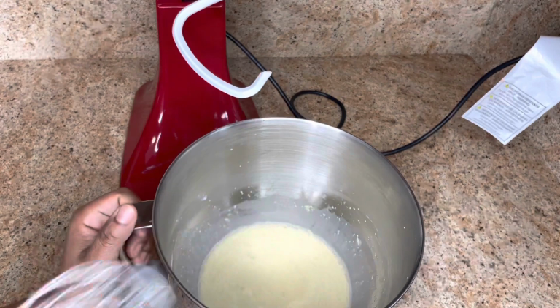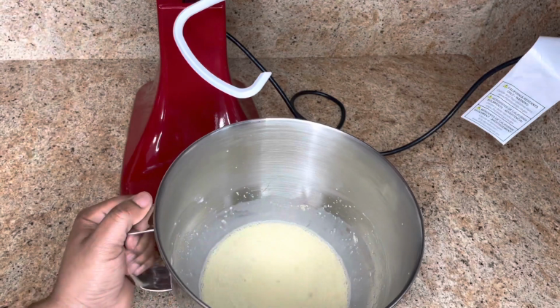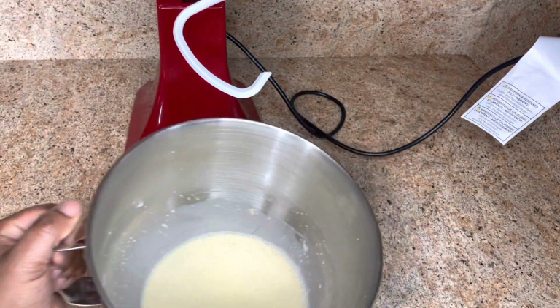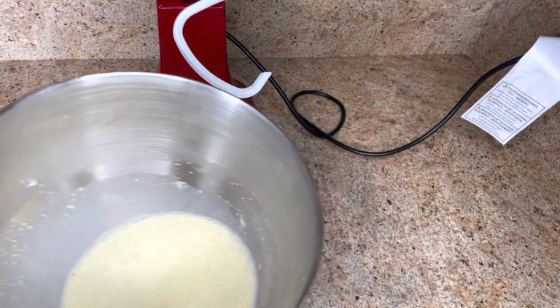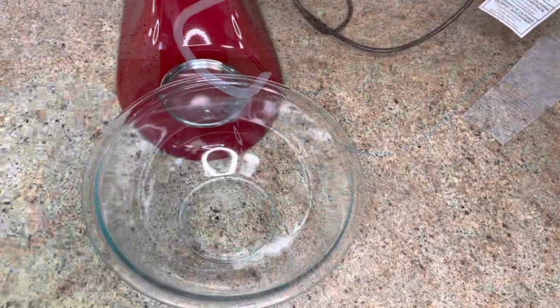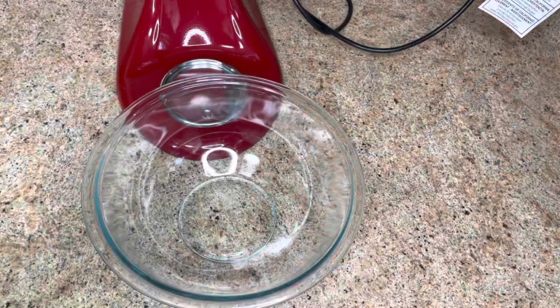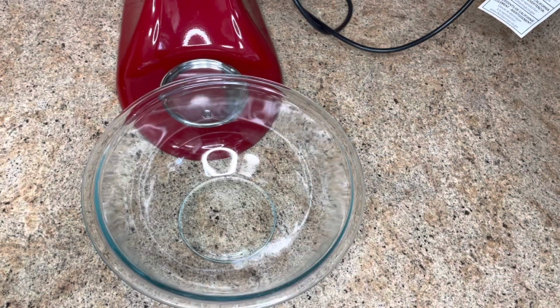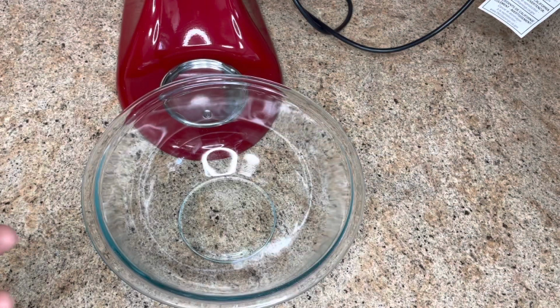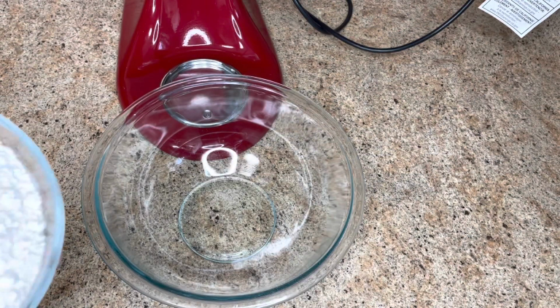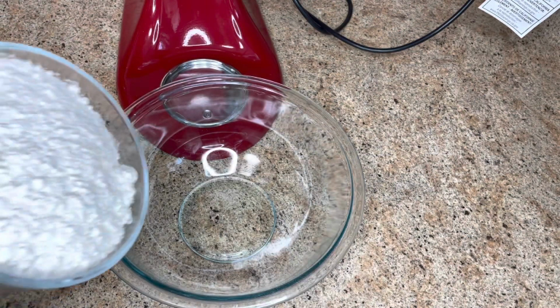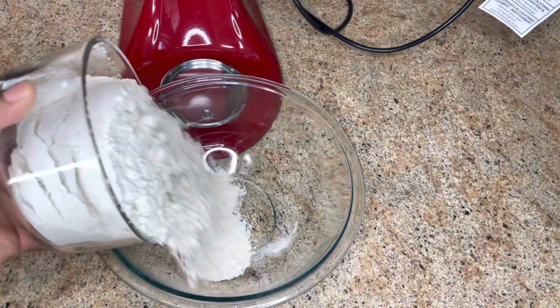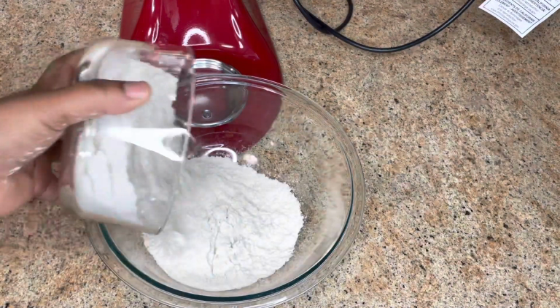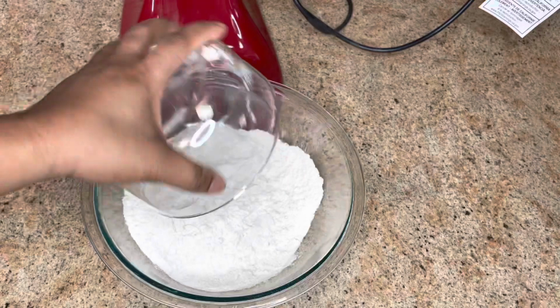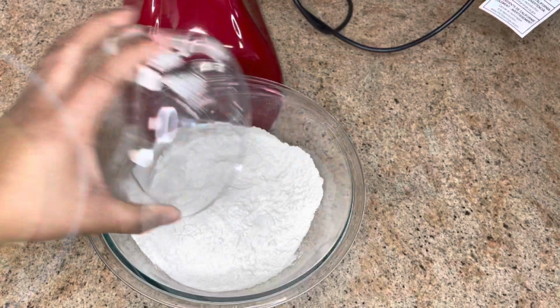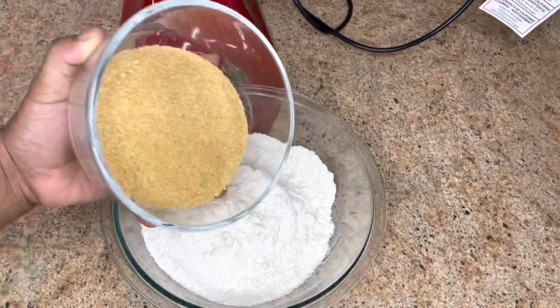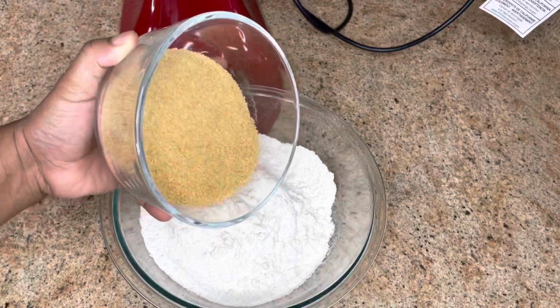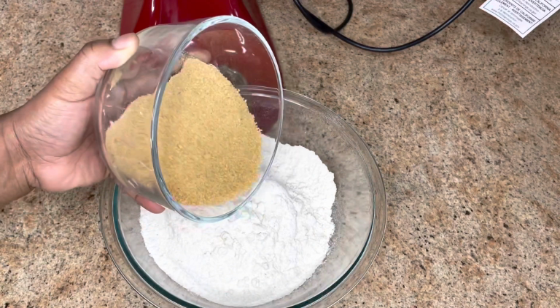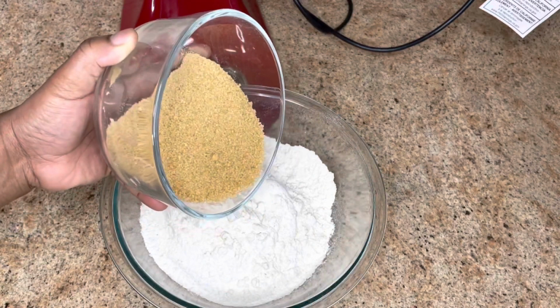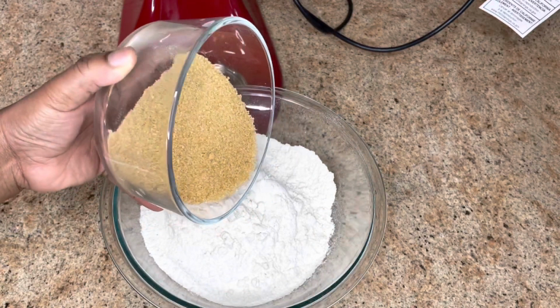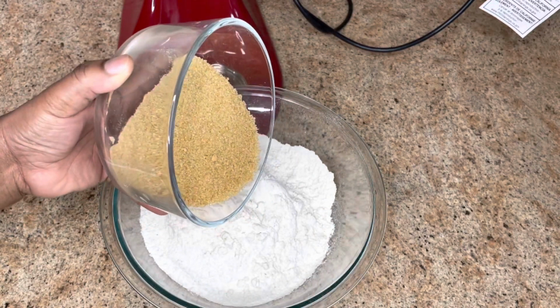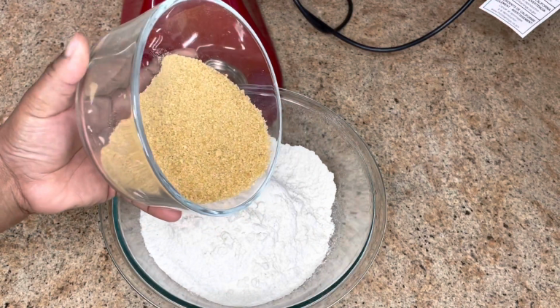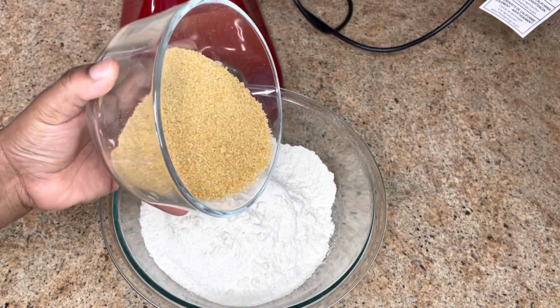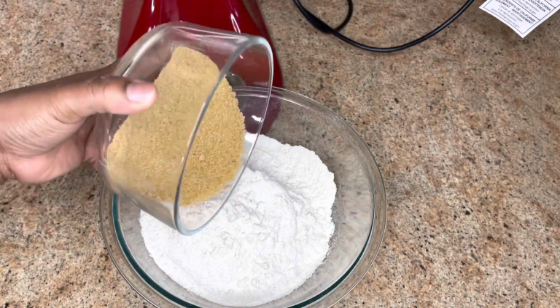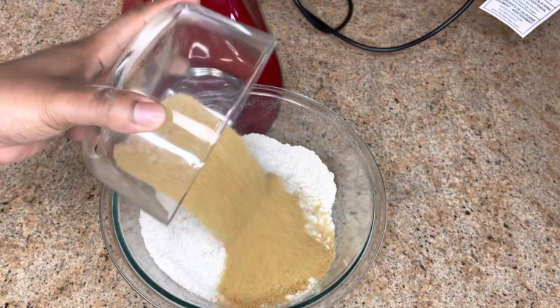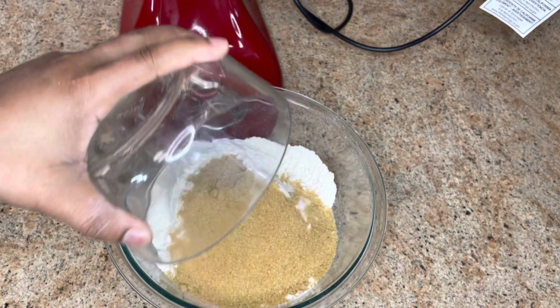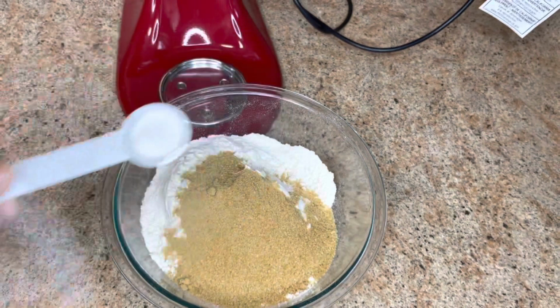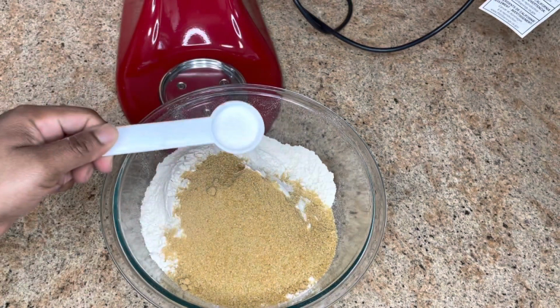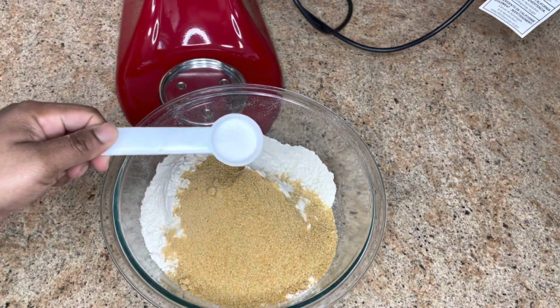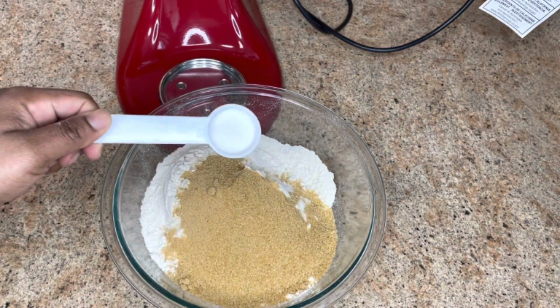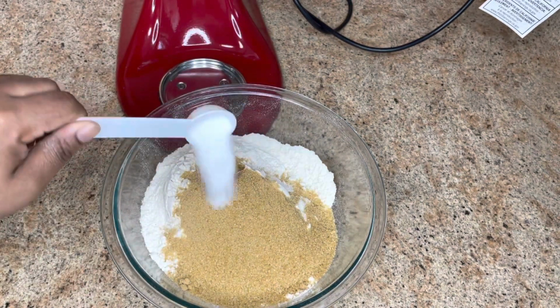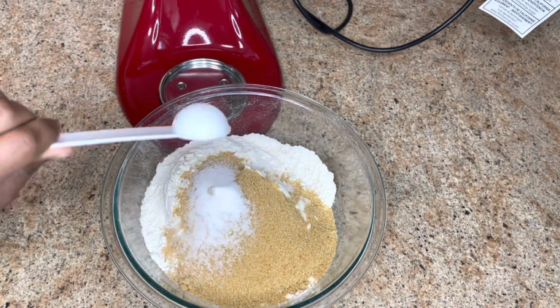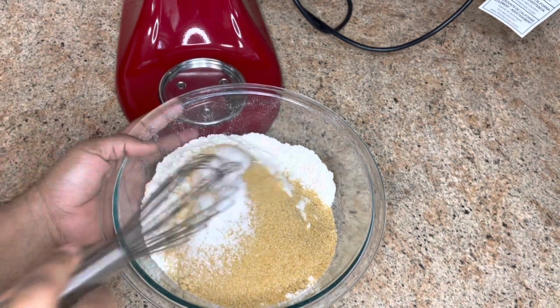Set this aside. In a large bowl, add four cups of all-purpose flour, one cup of sugar — I'm using brown sugar, but you could use whichever sugar you'd like — and half a tablespoon of salt. Combine.